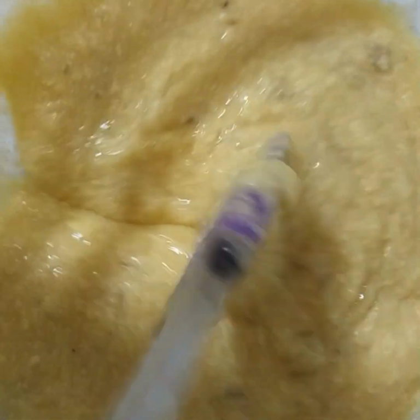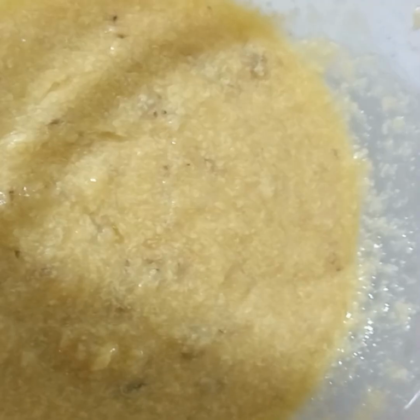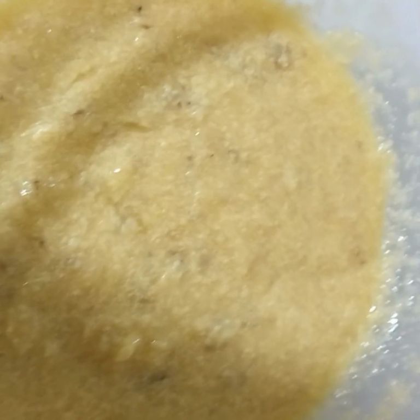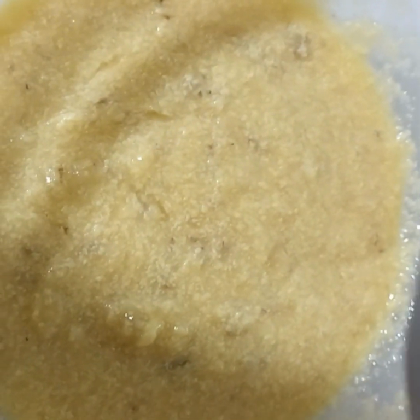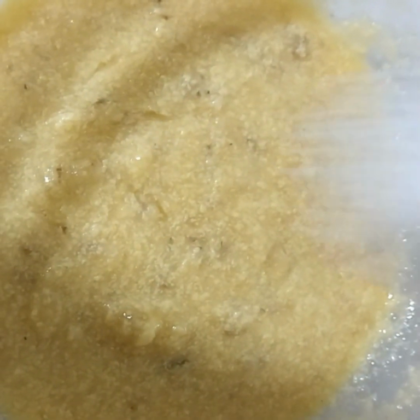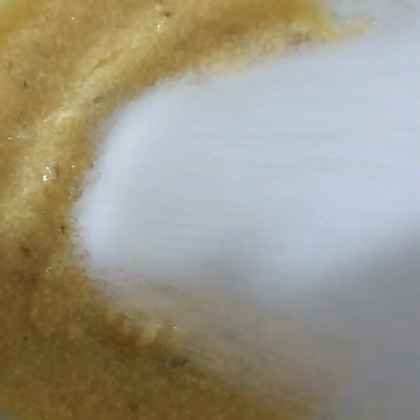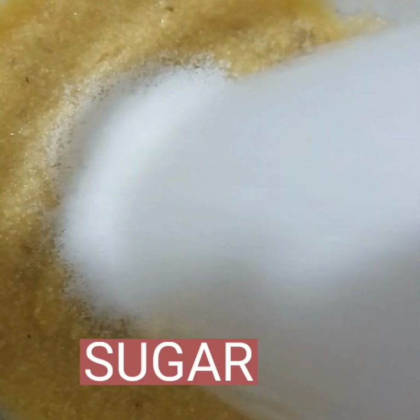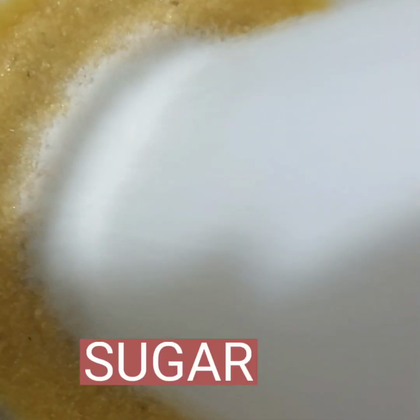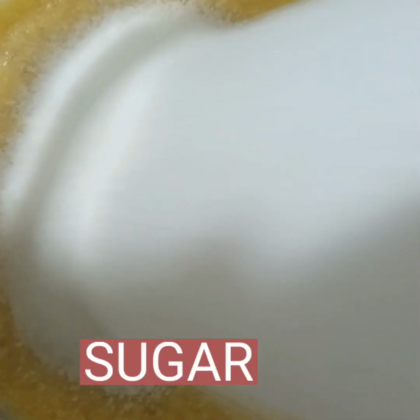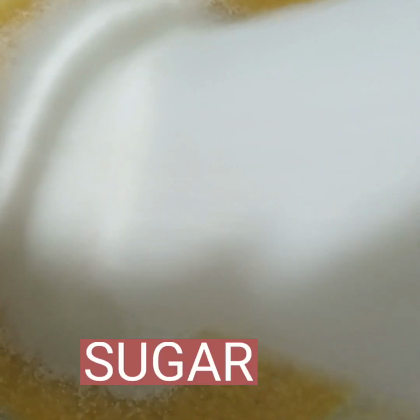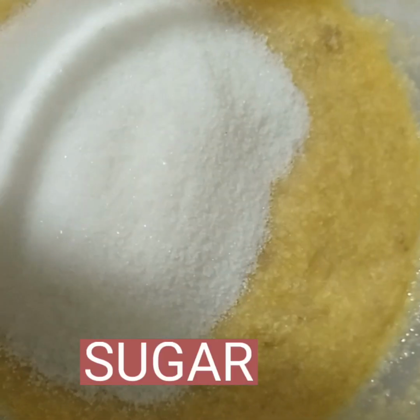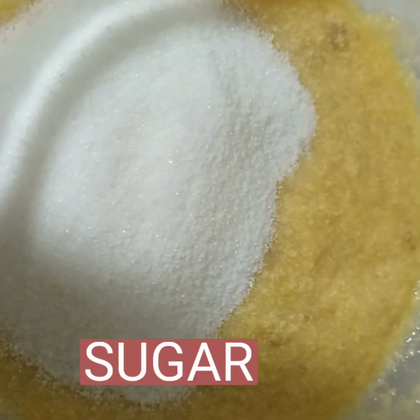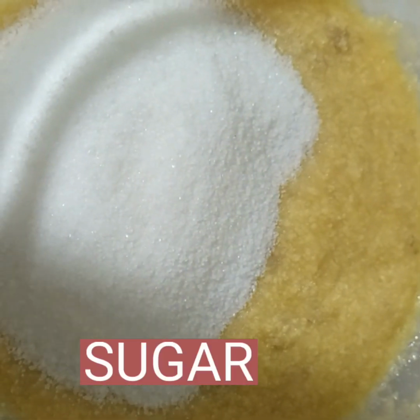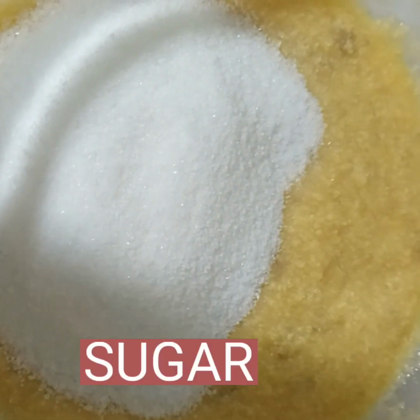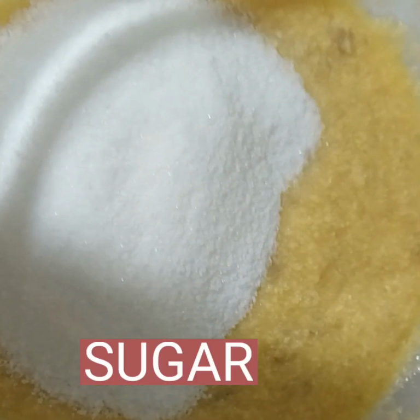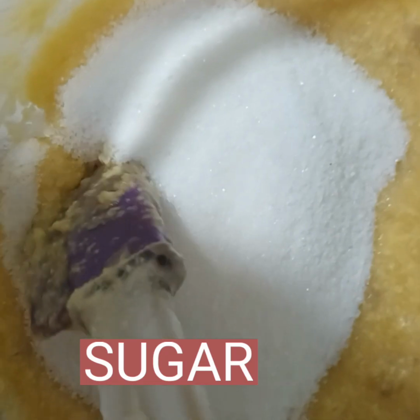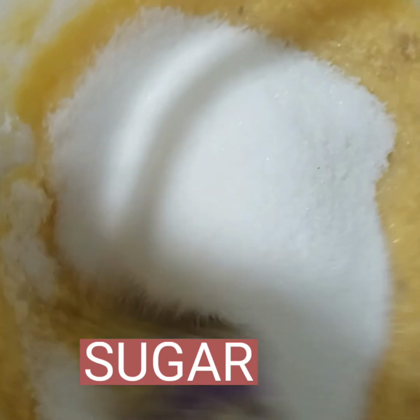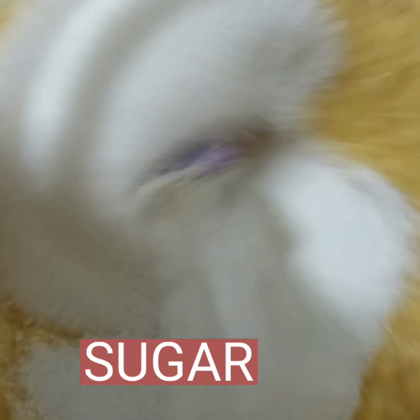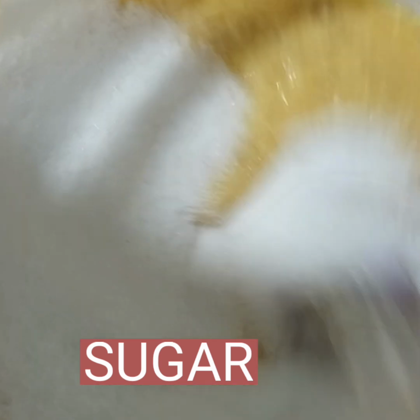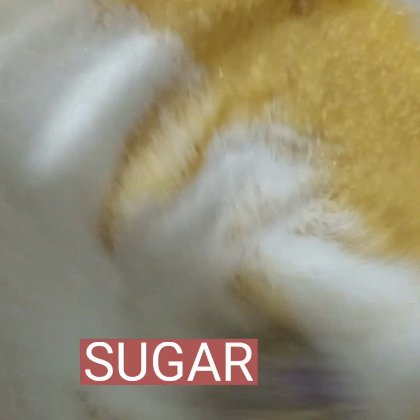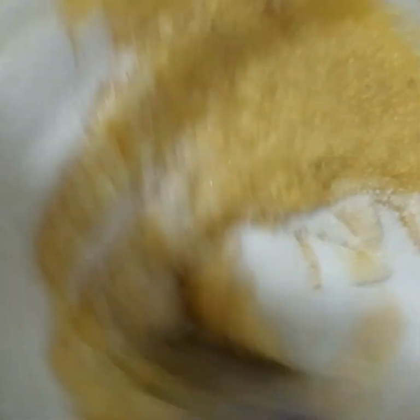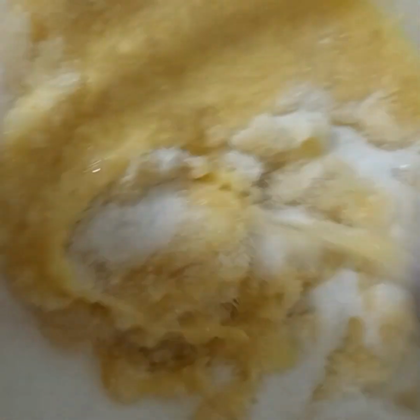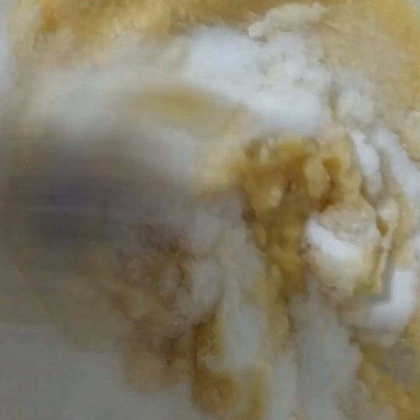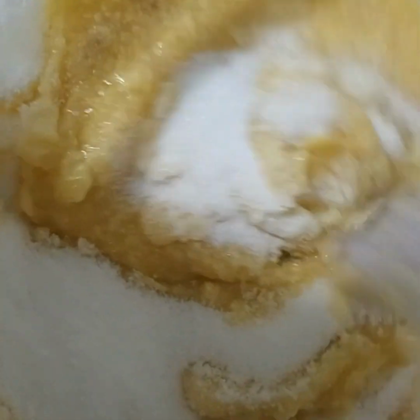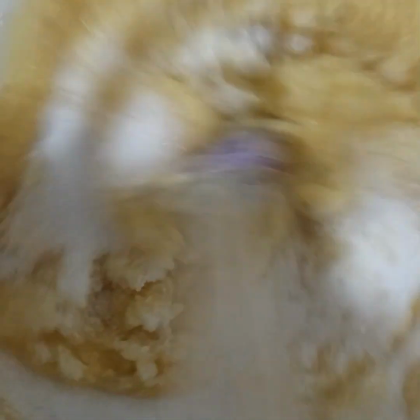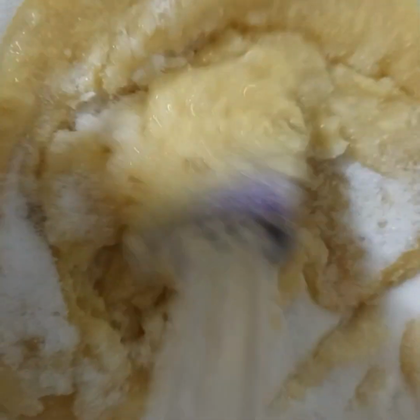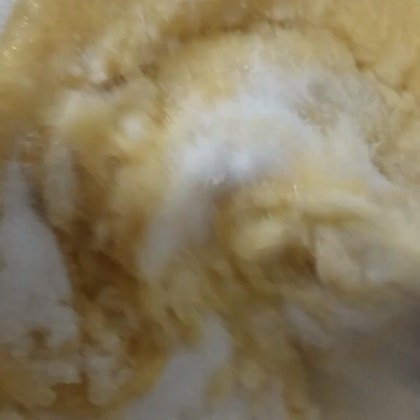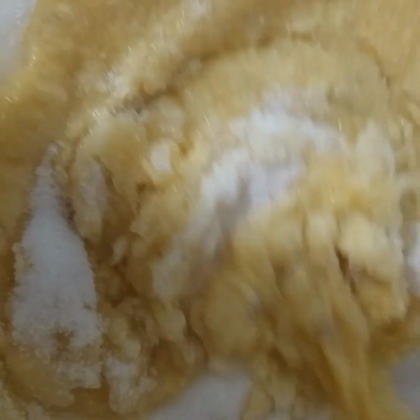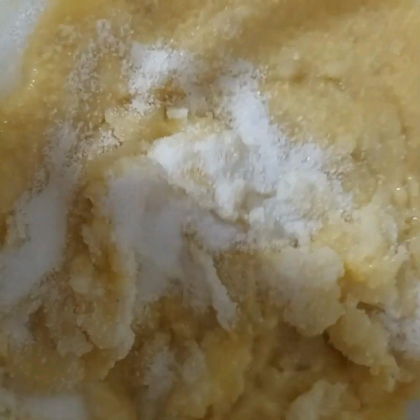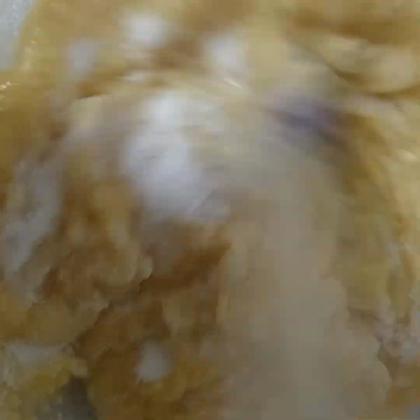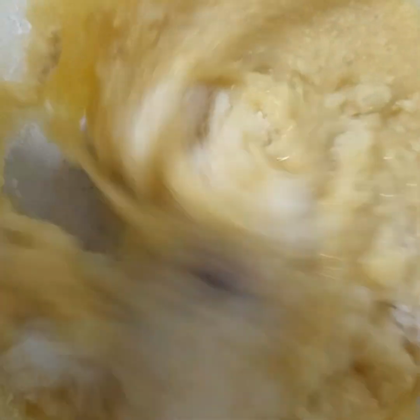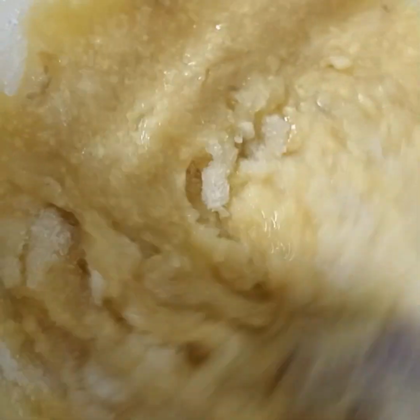Now we put in one cup of sugar and mix it again — mix it totally until the banana, butter, and egg are completely combined with the sugar.